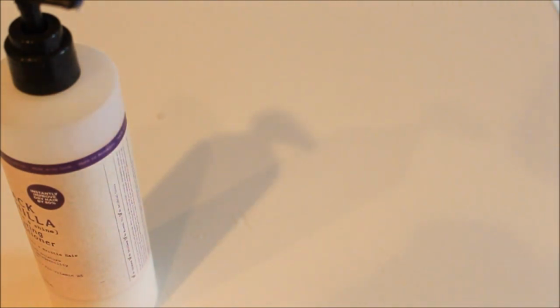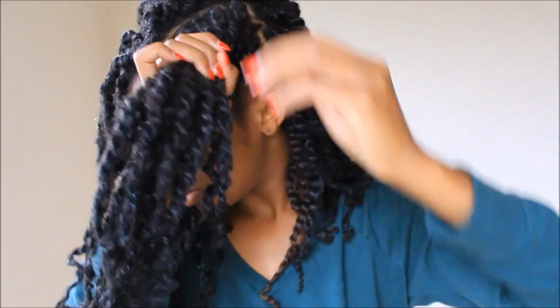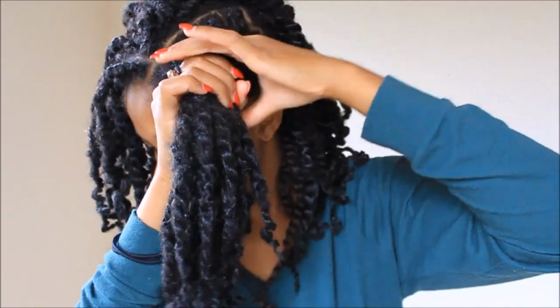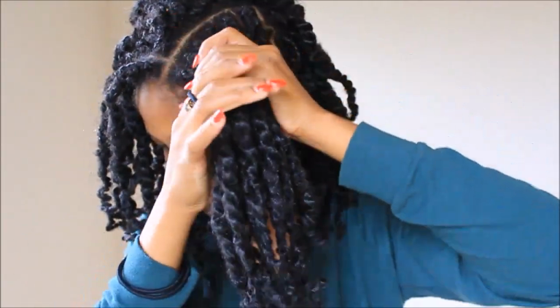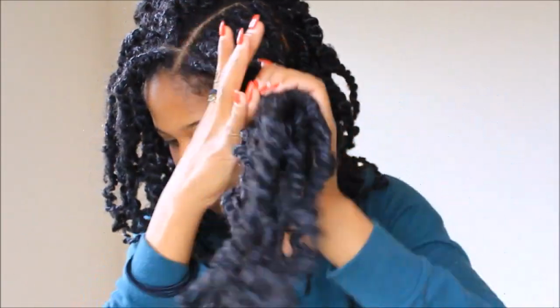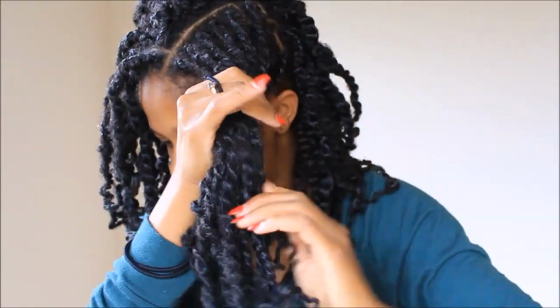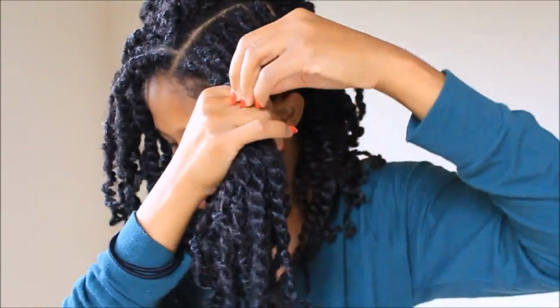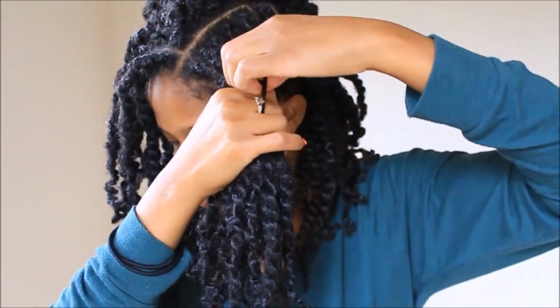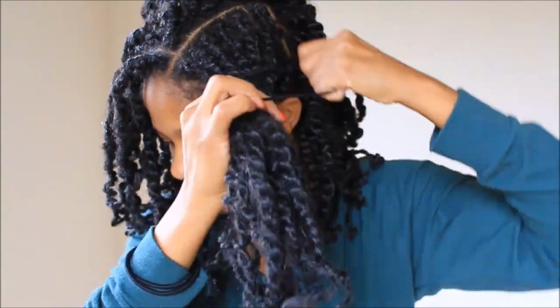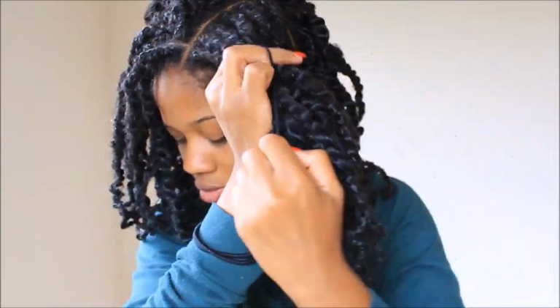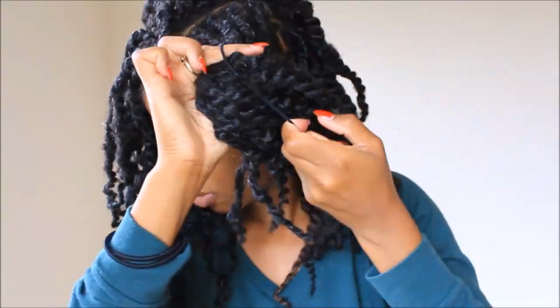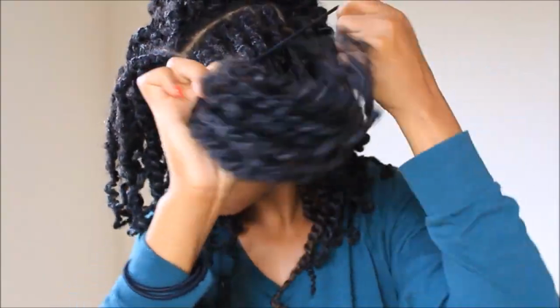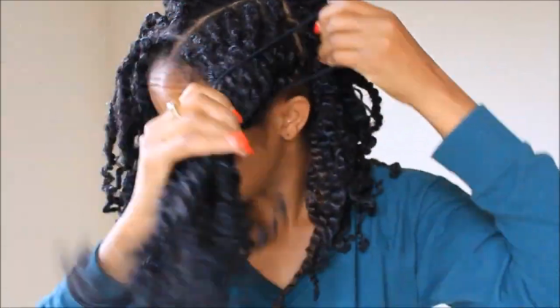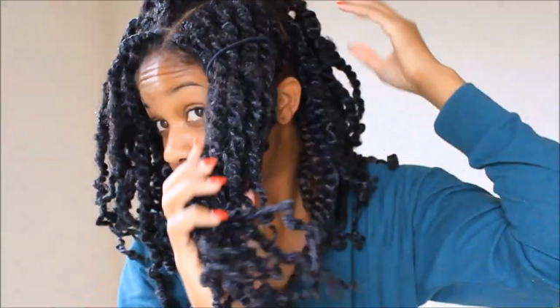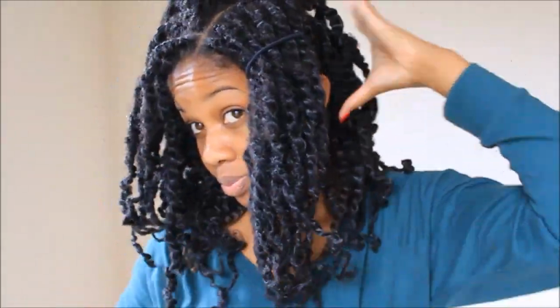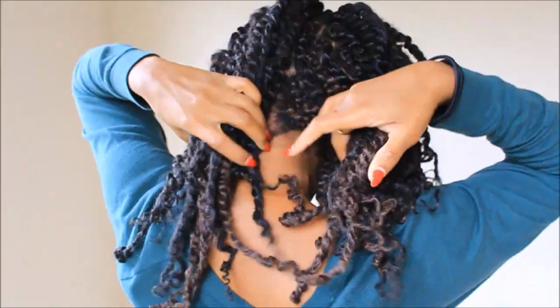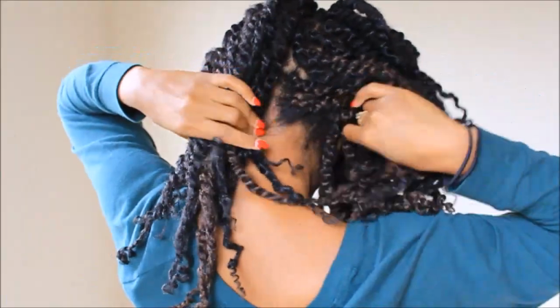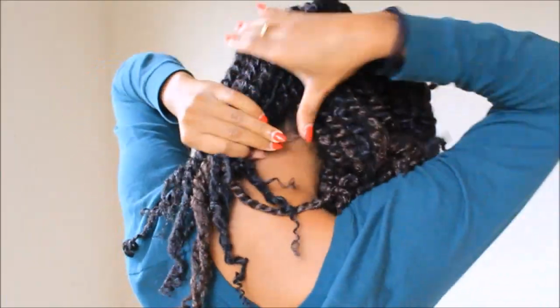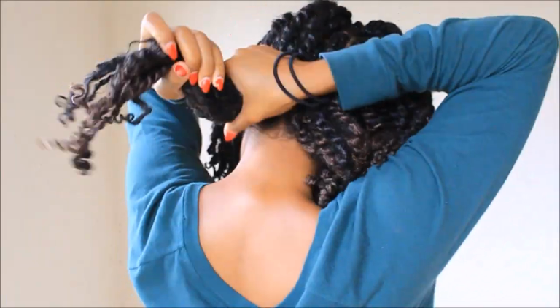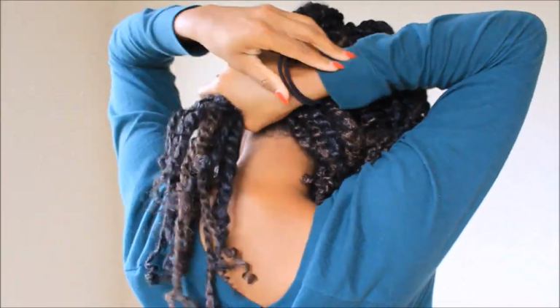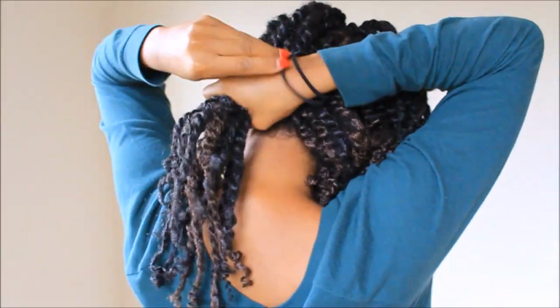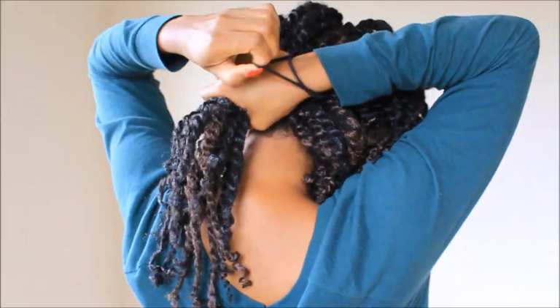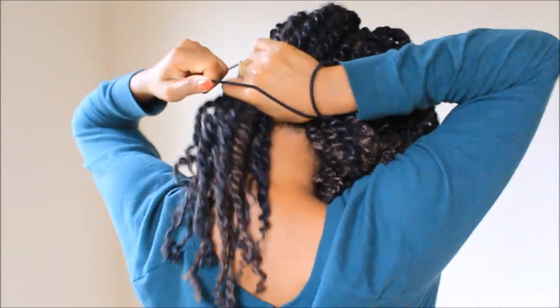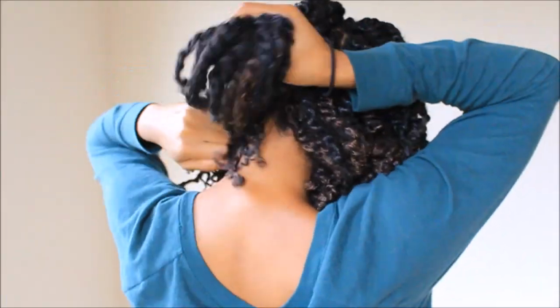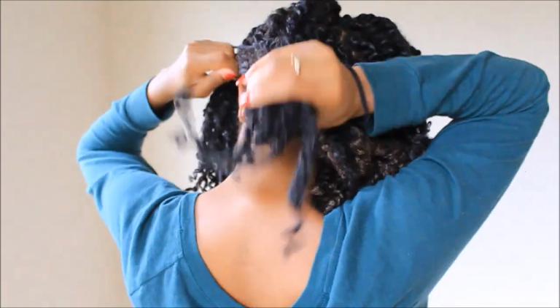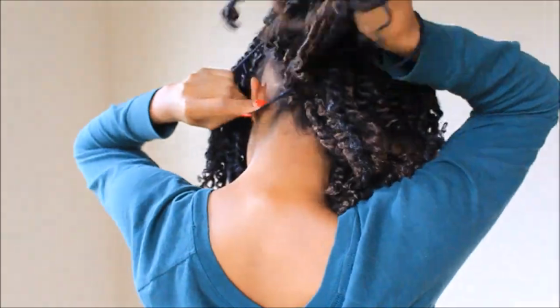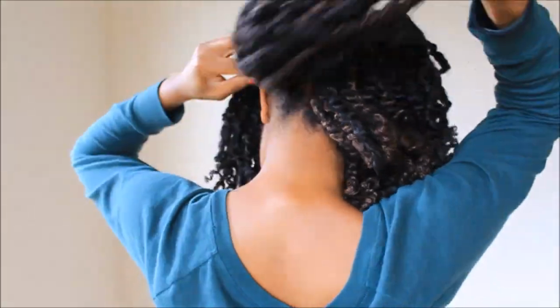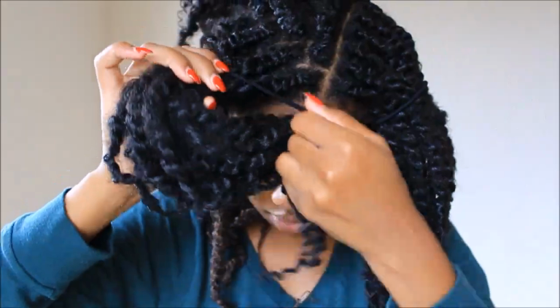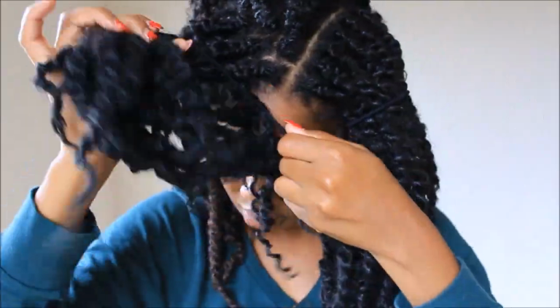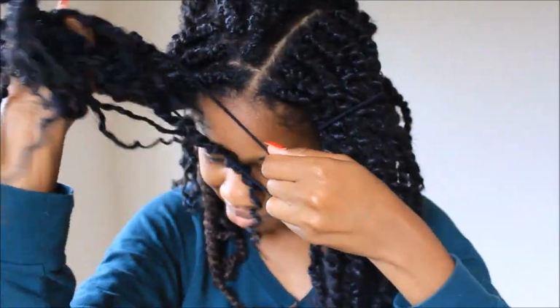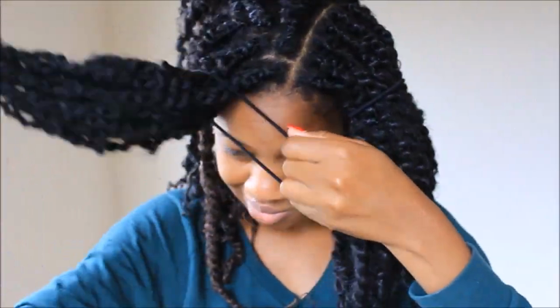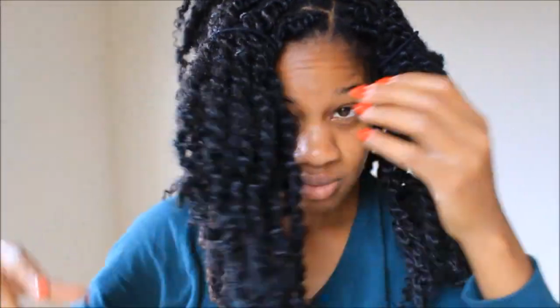Now I'm separating my hair into a couple of sections just to keep the hair out of the way when I'm spraying the shampoo onto my scalp and just make things a little bit easier.